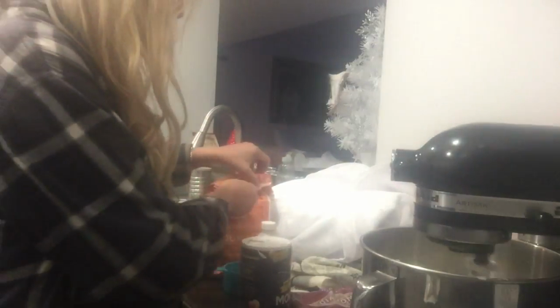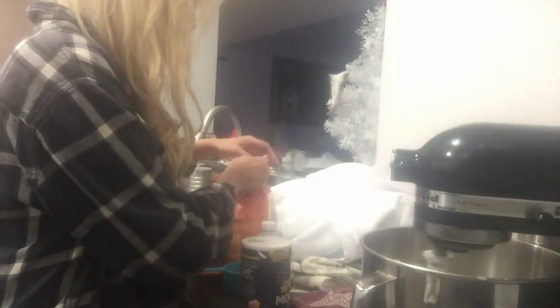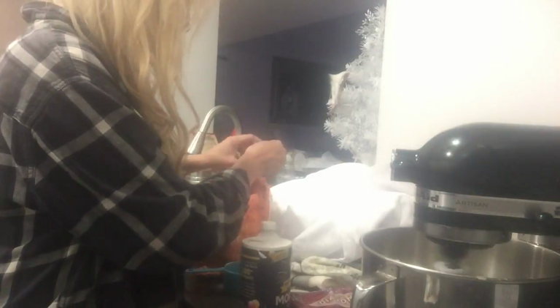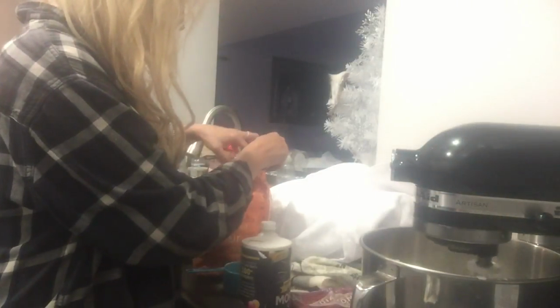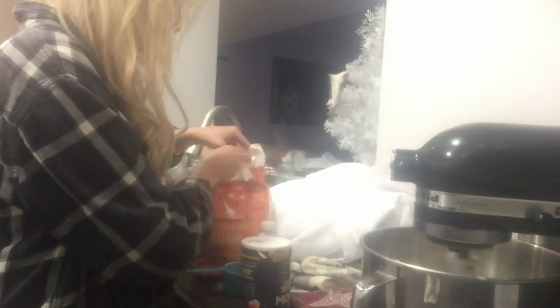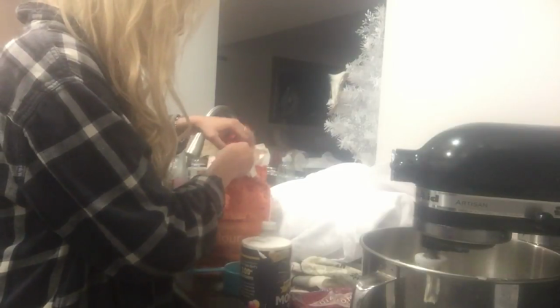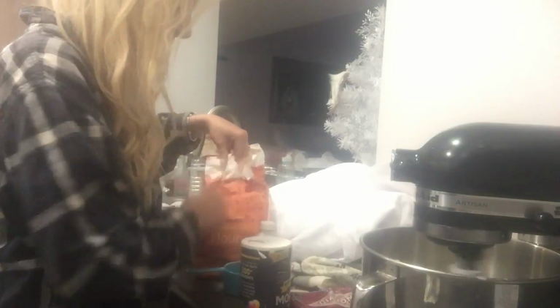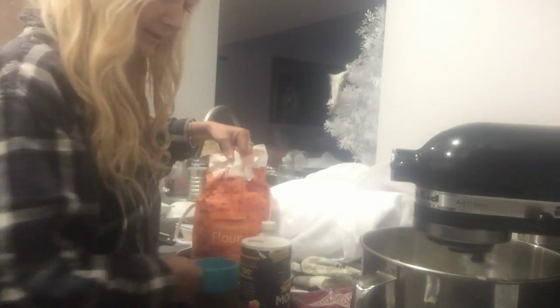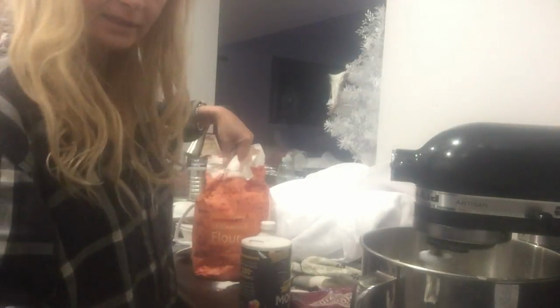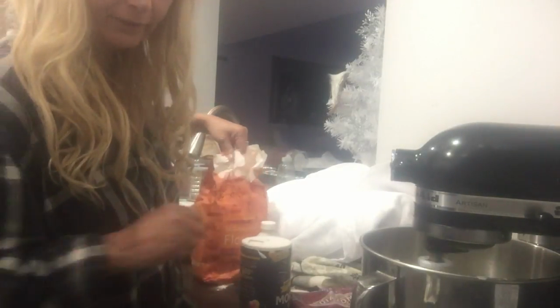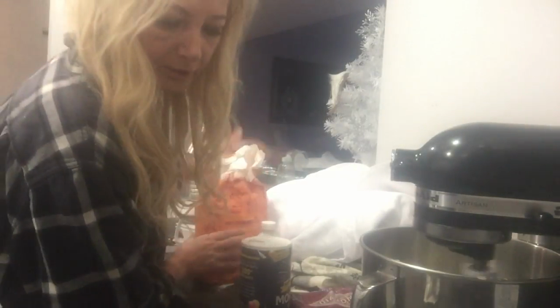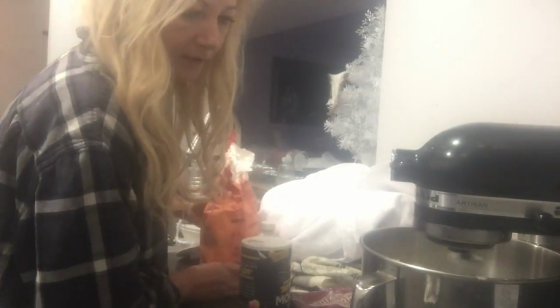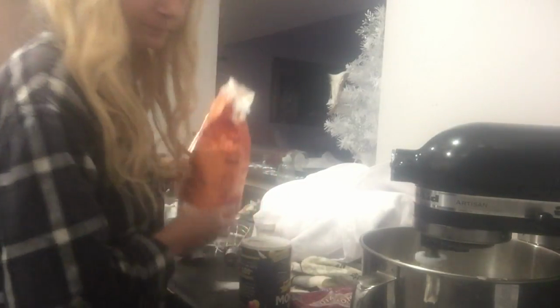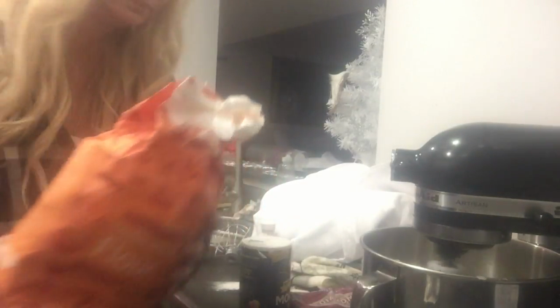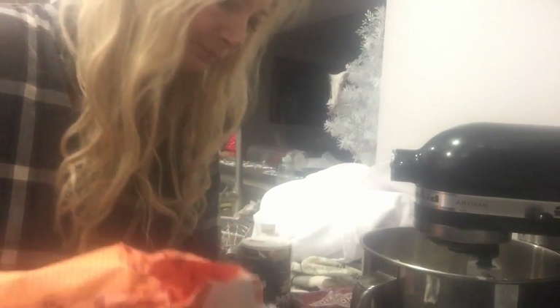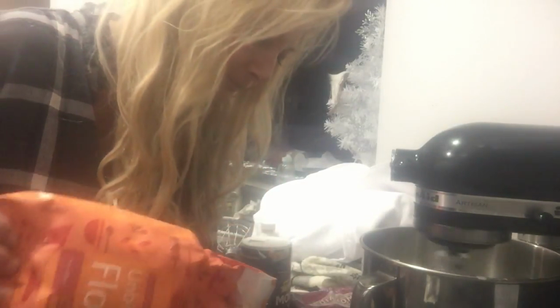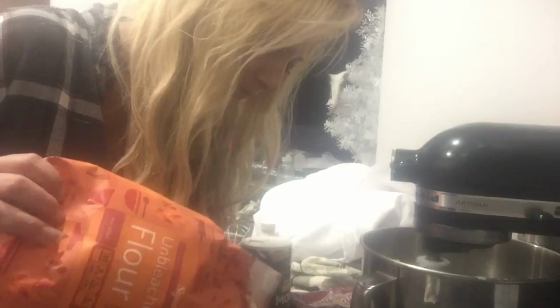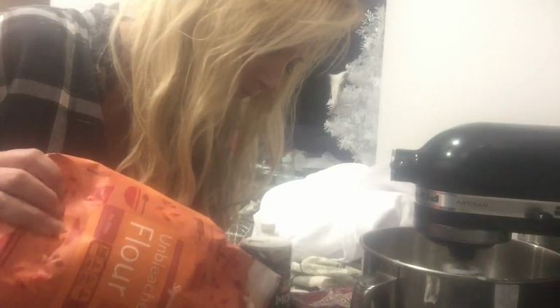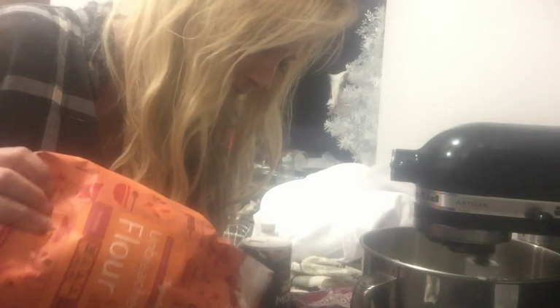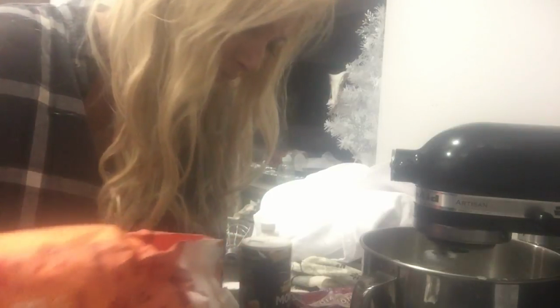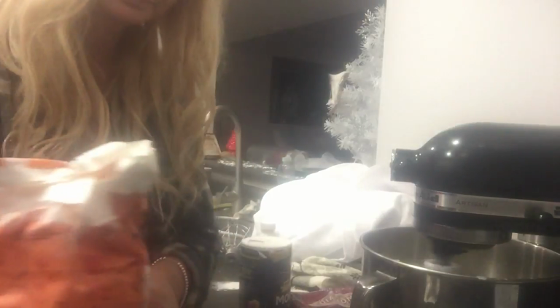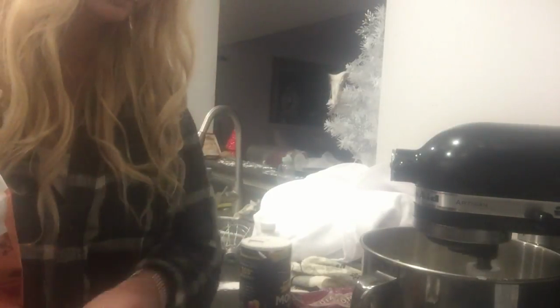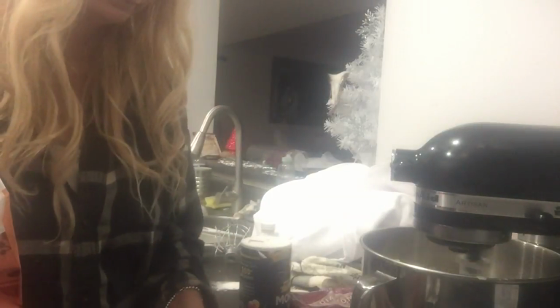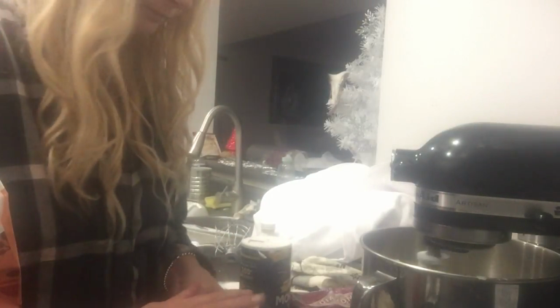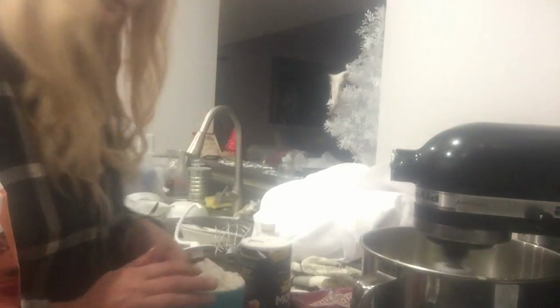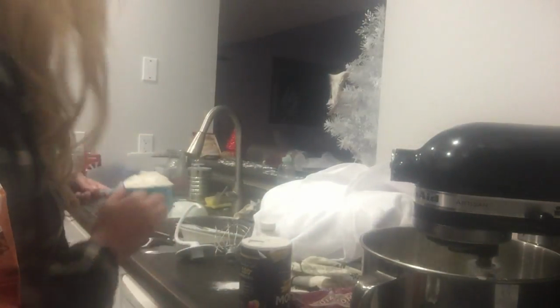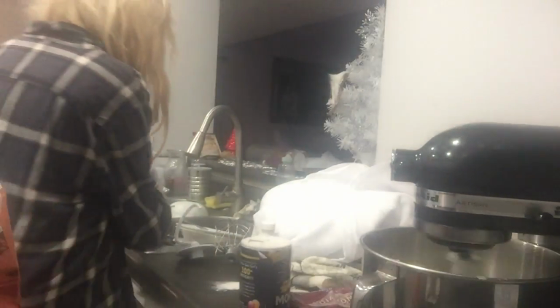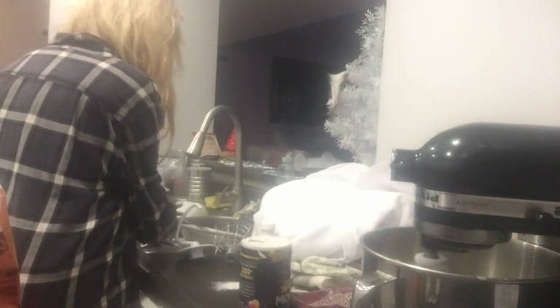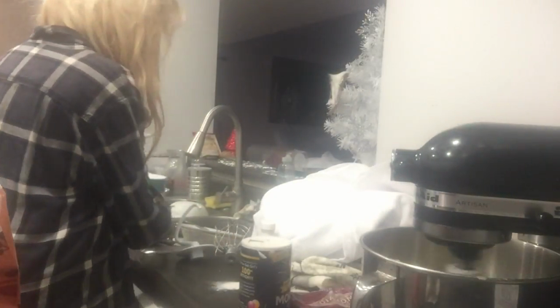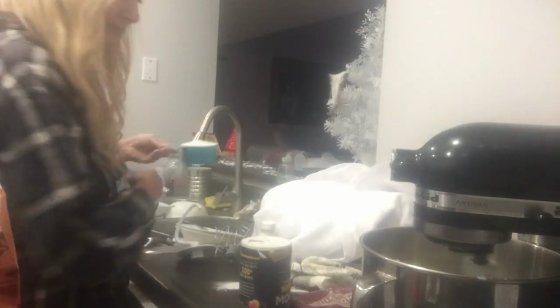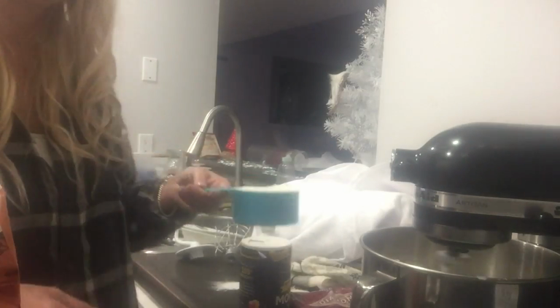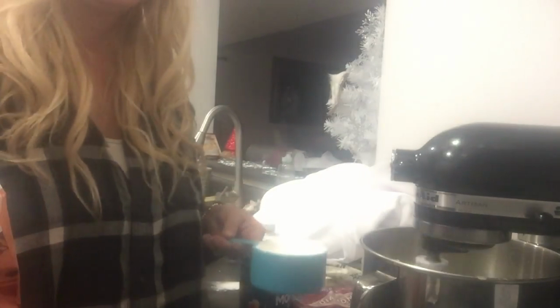Now we're going to start adding in our flour. It takes about two cups — I actually ended up using two and a quarter cups — and just start tossing it in.